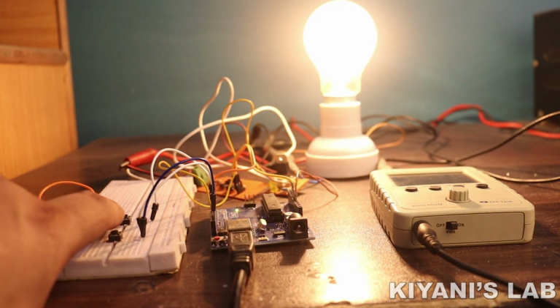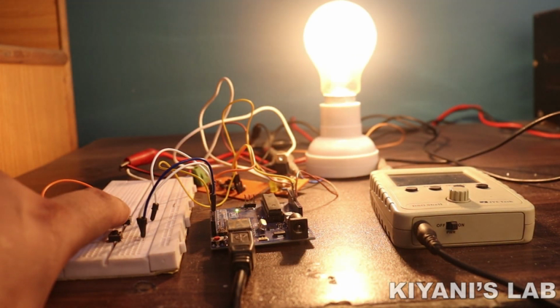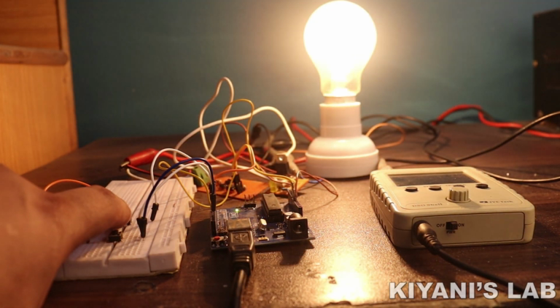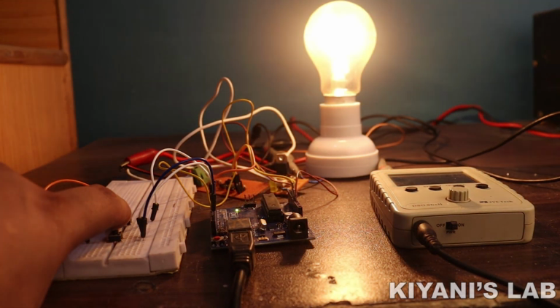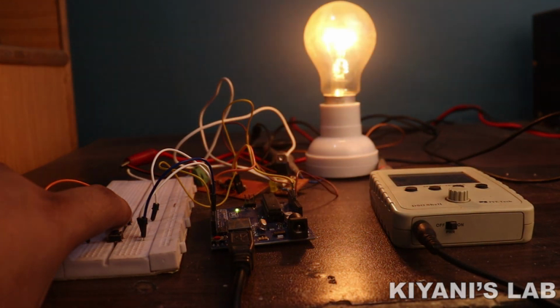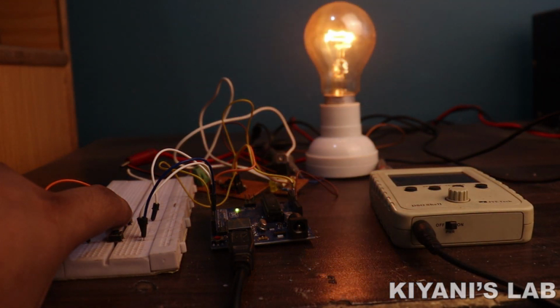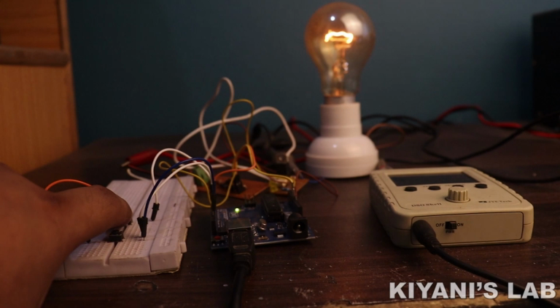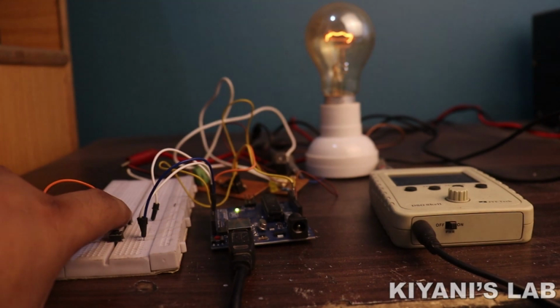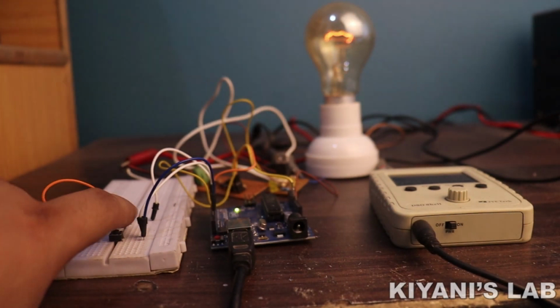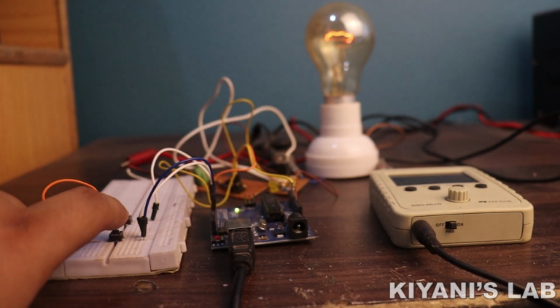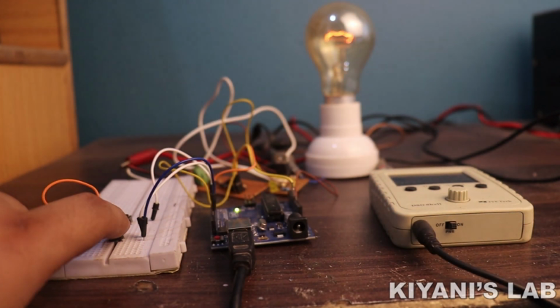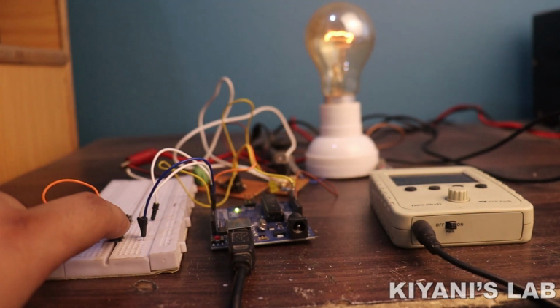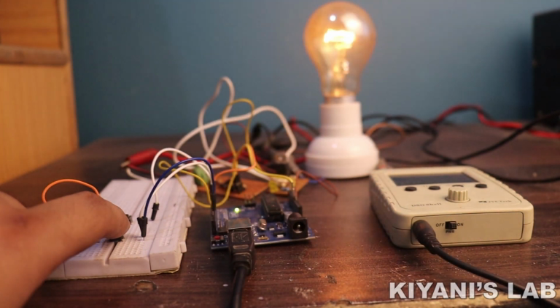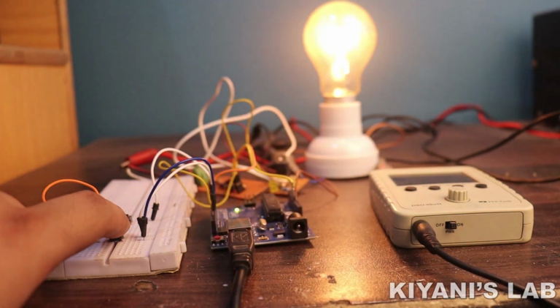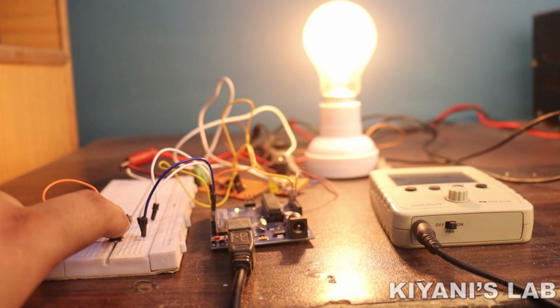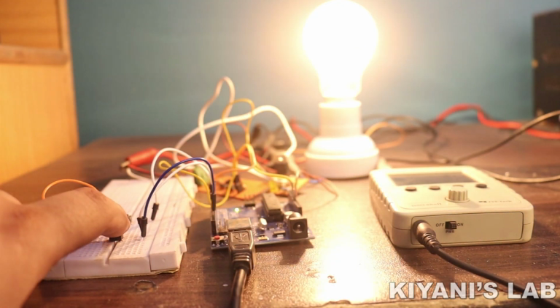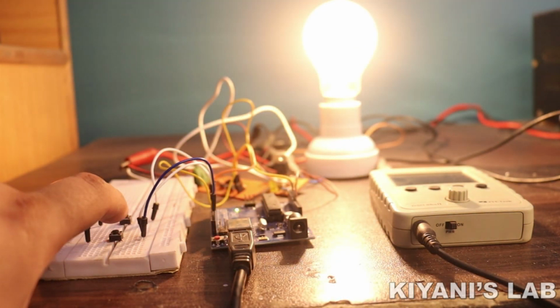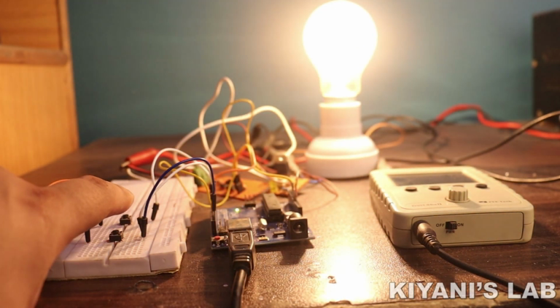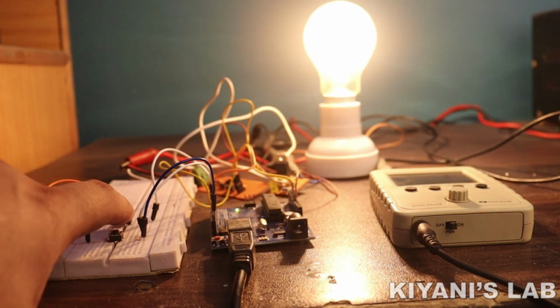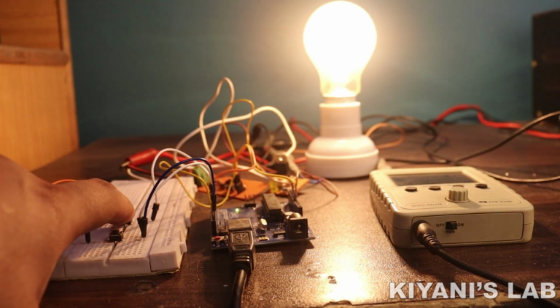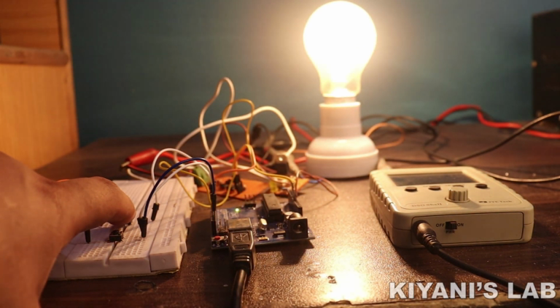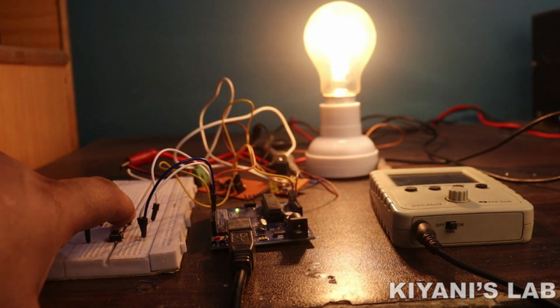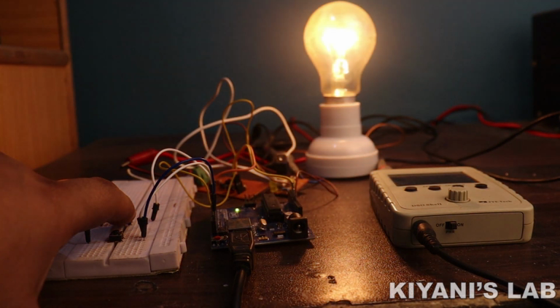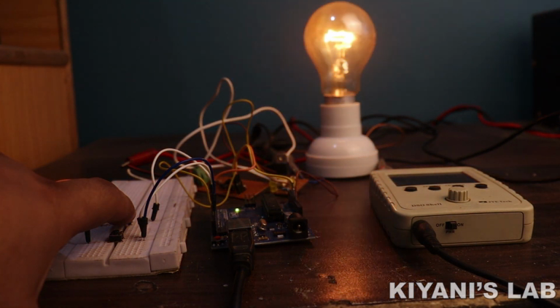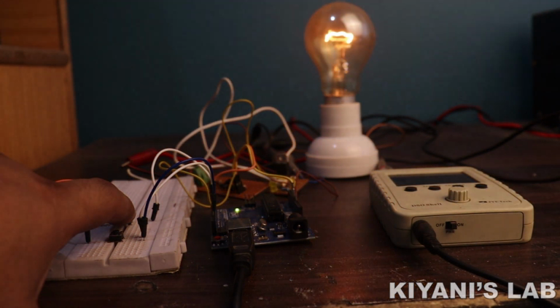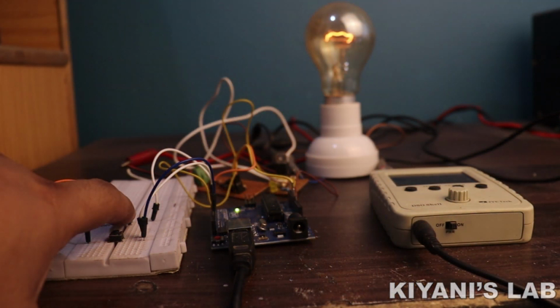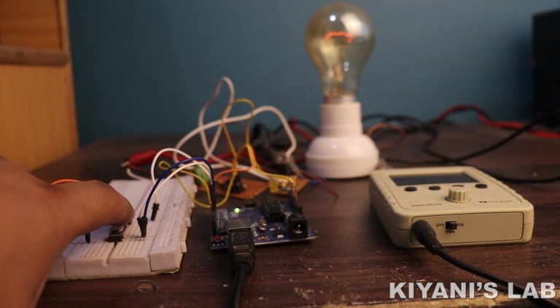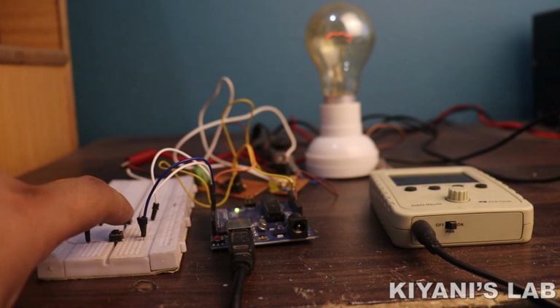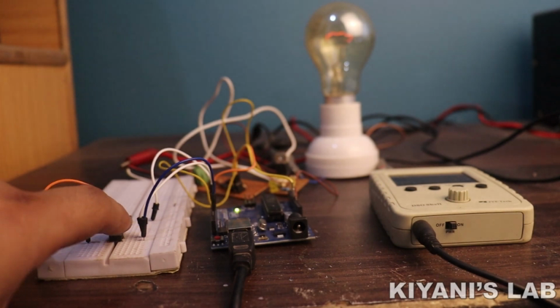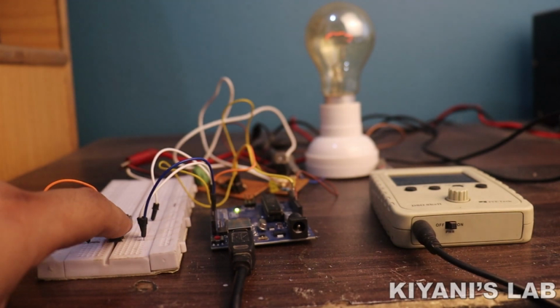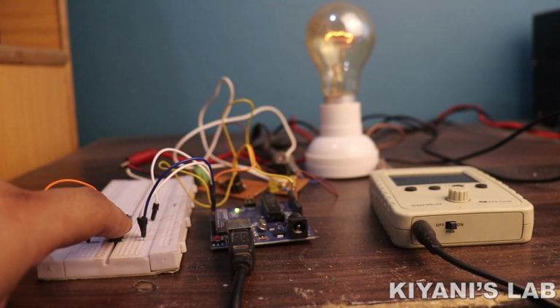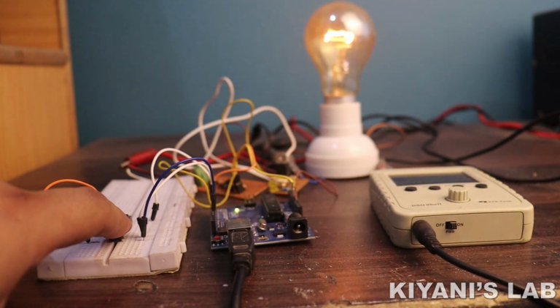Hi friends, in this video I'm gonna make an AC lamp dimmer using Arduino. Without further ado, let's start.